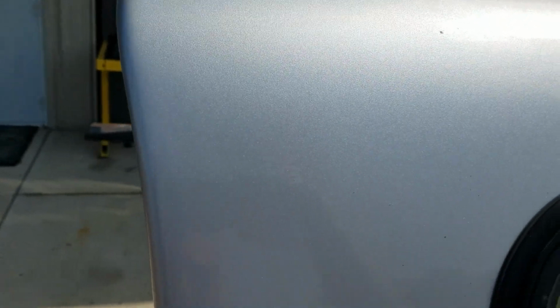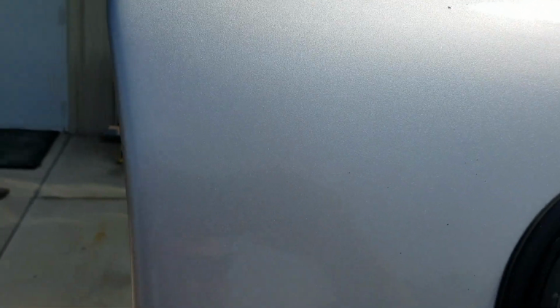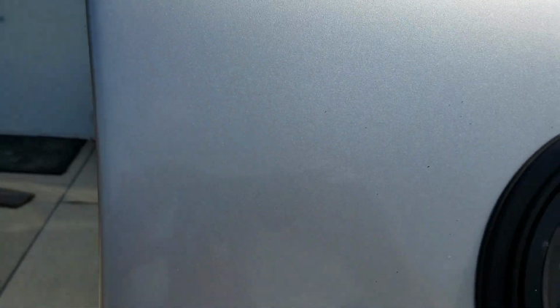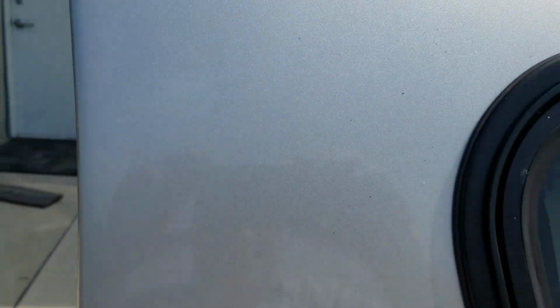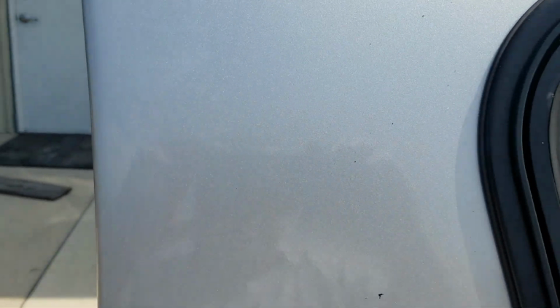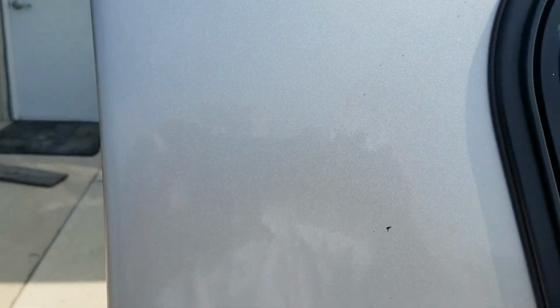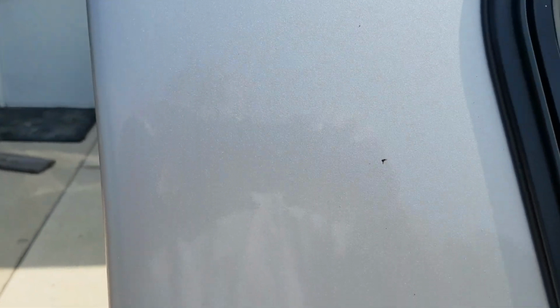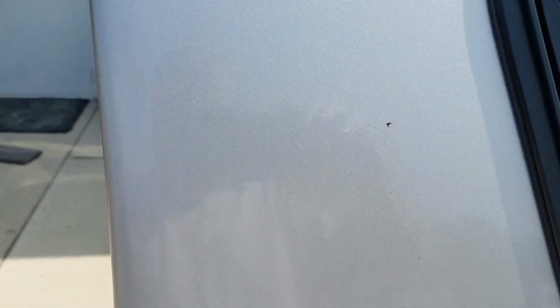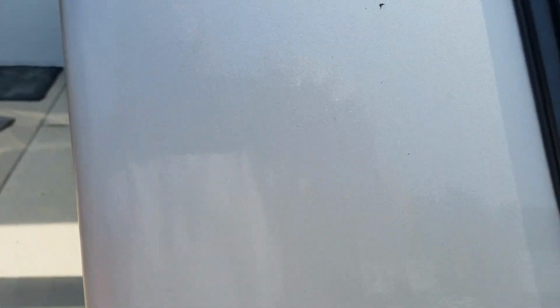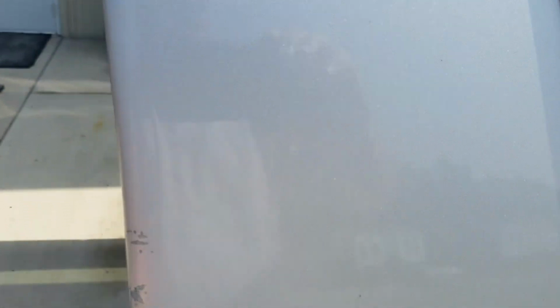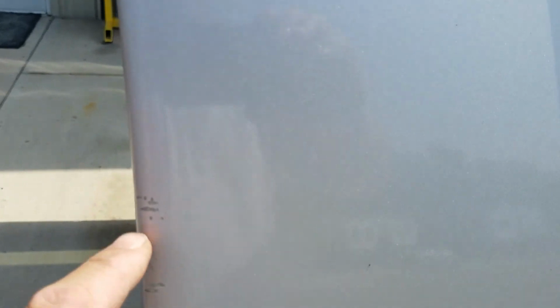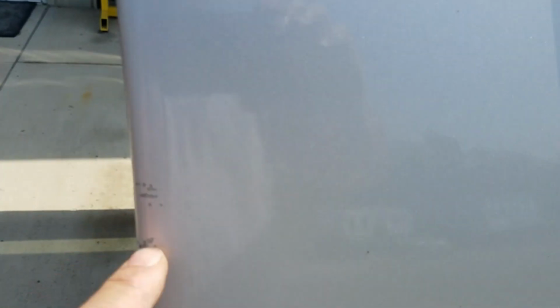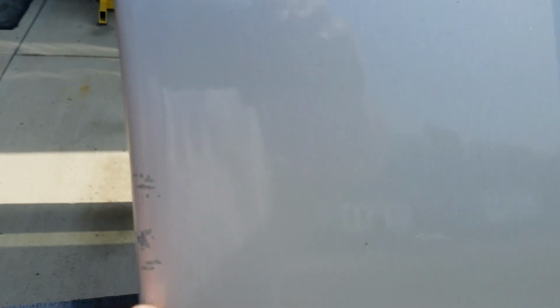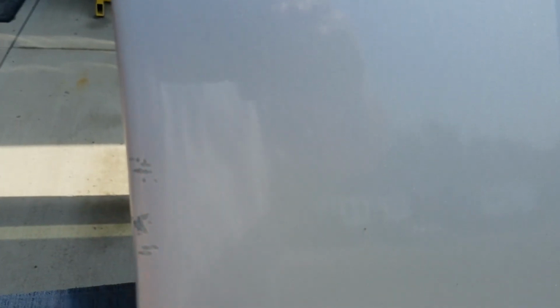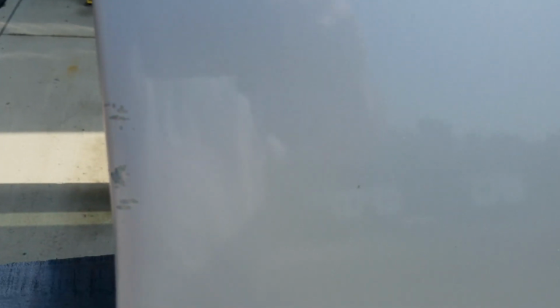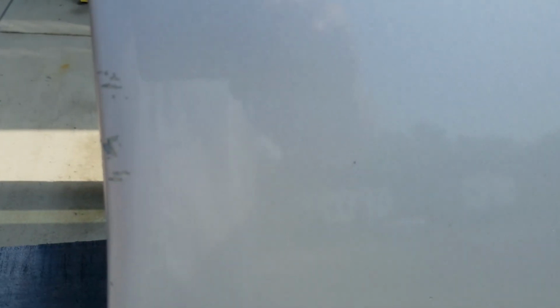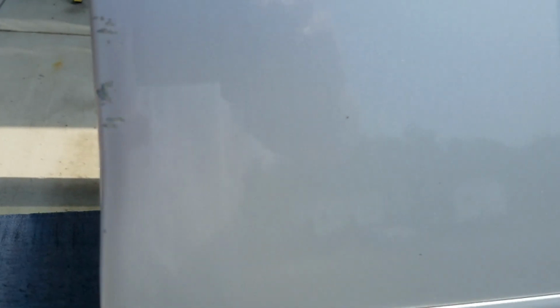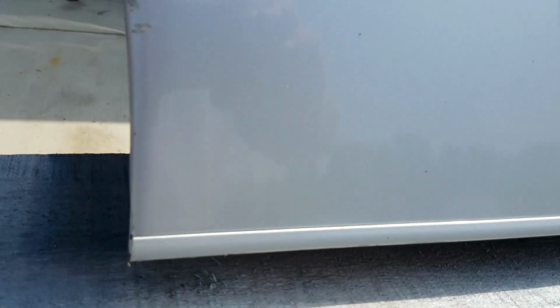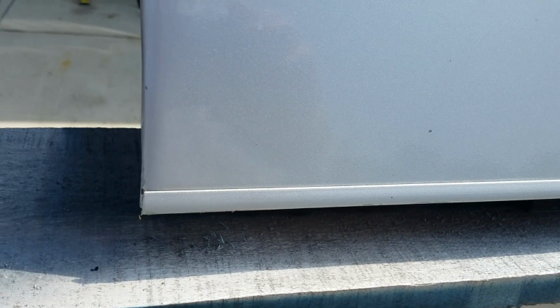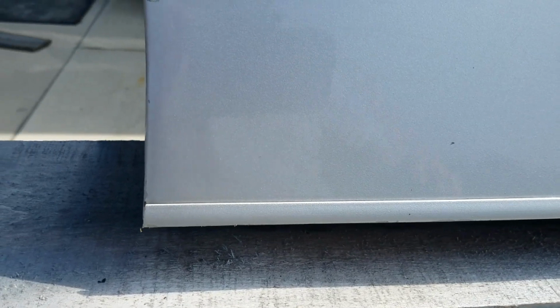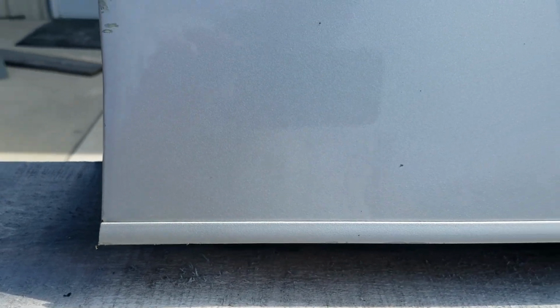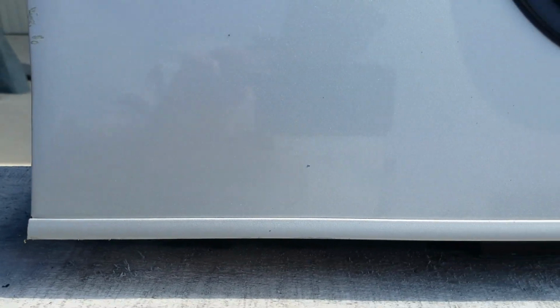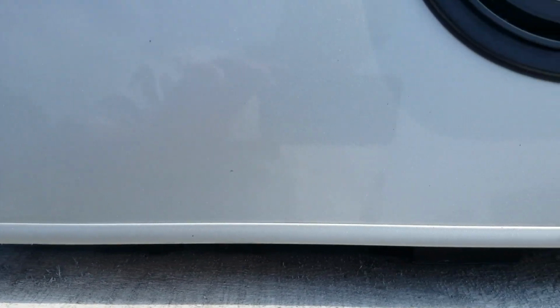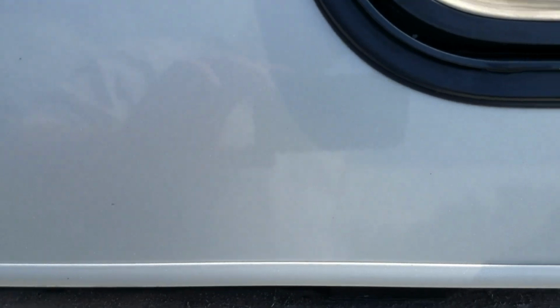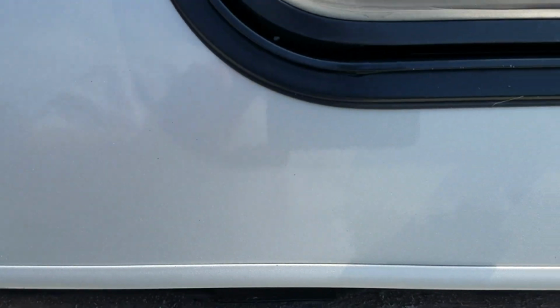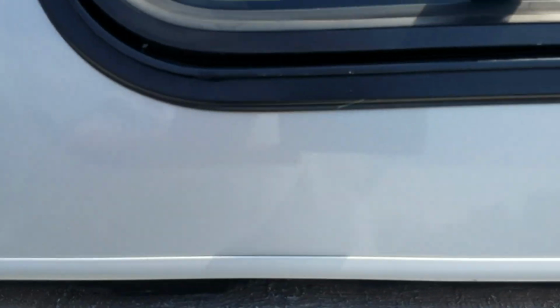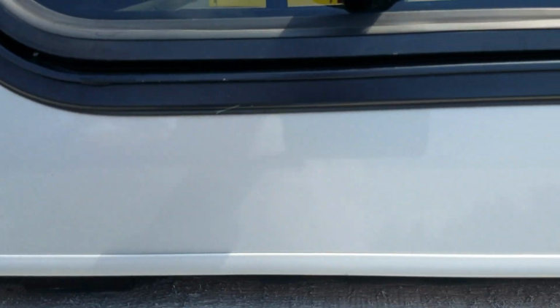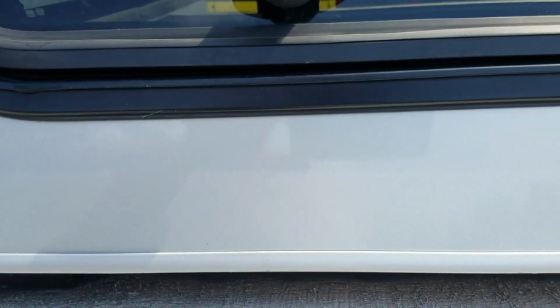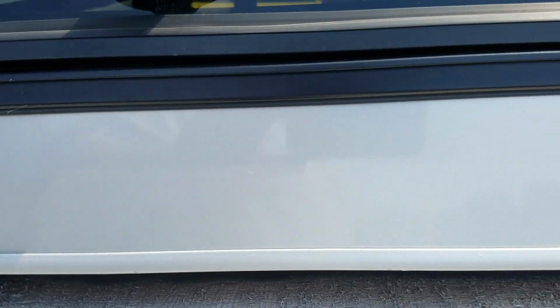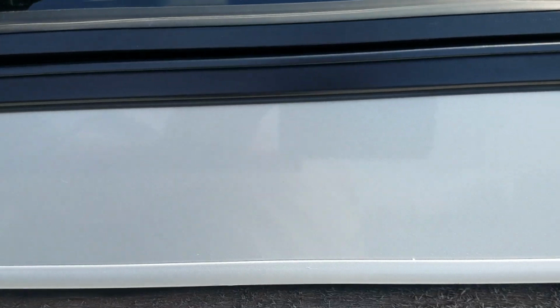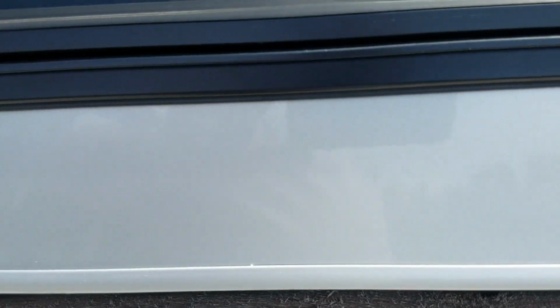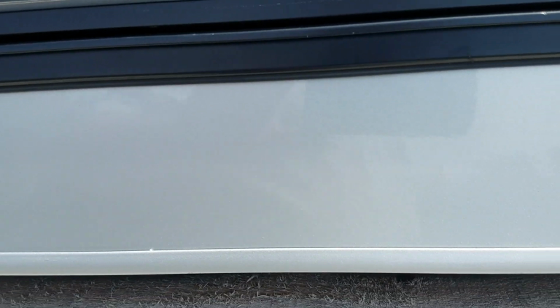This side looks pretty decent until you get to right here — you get some scratches right in there. The bottom edge looks pretty good, not much damage on the bottom edge on the side.